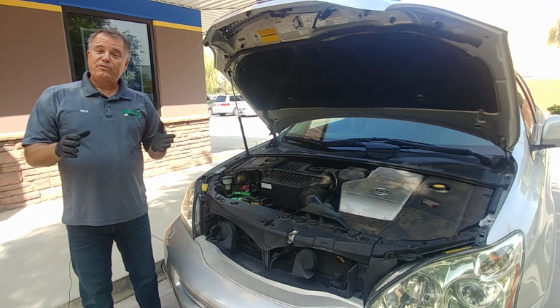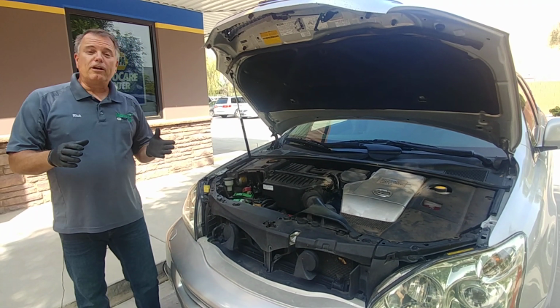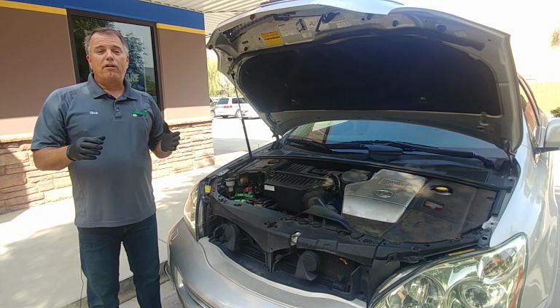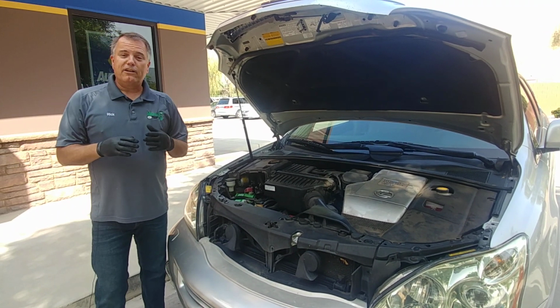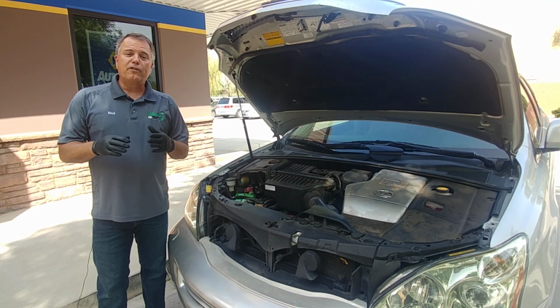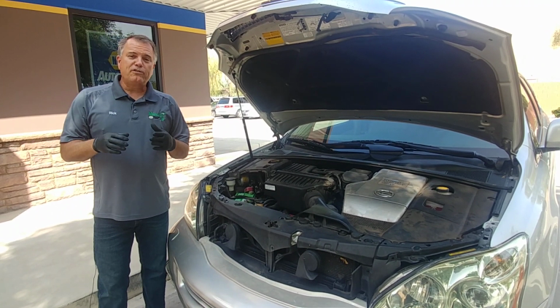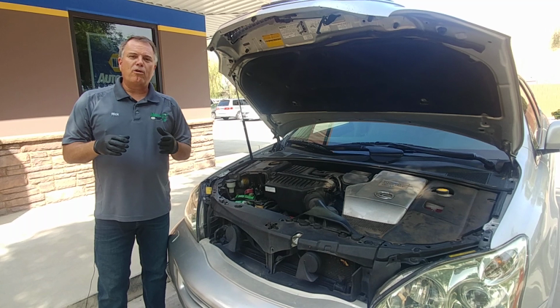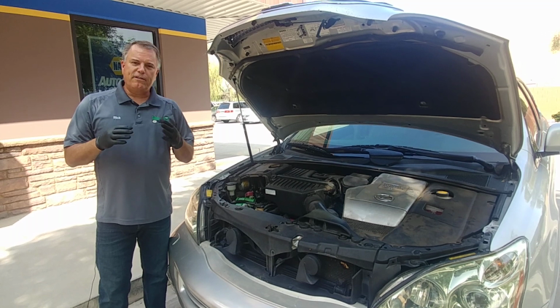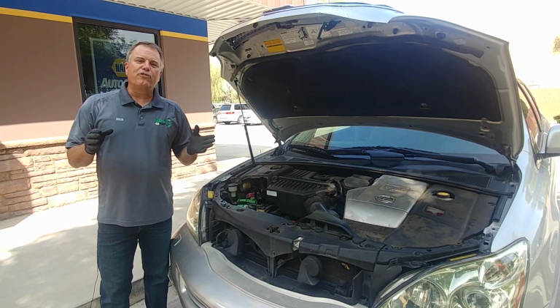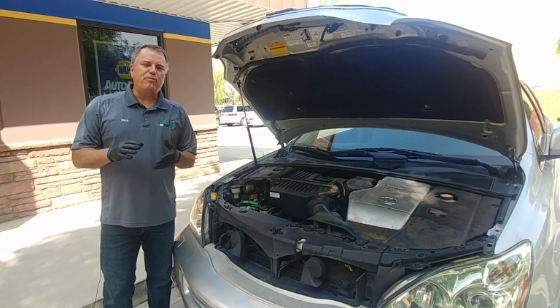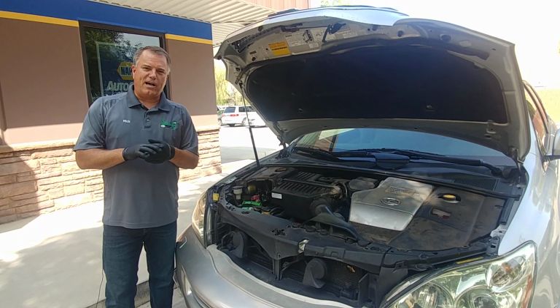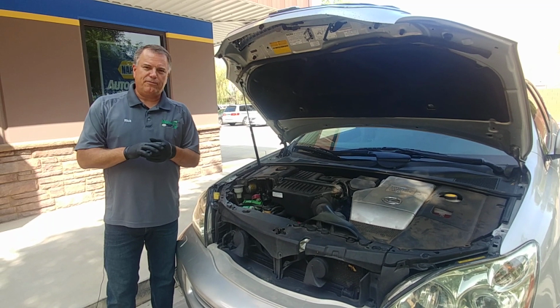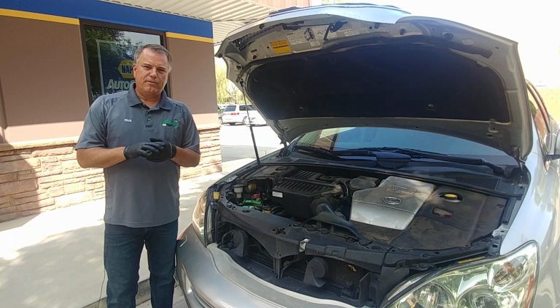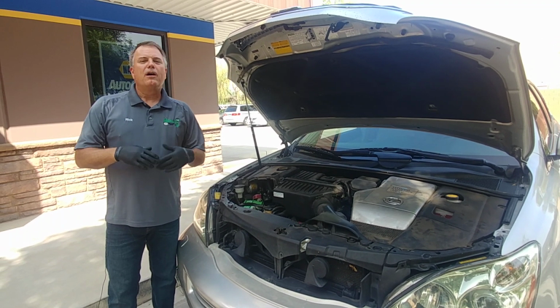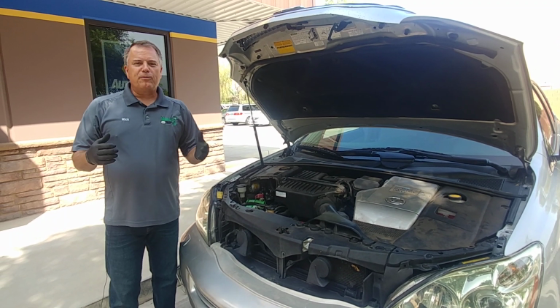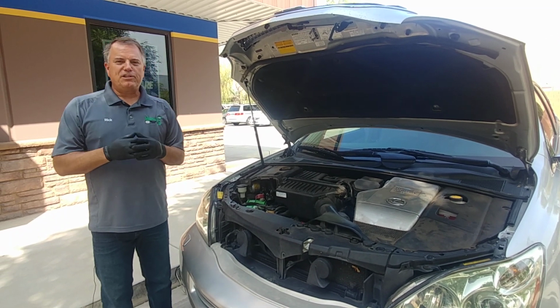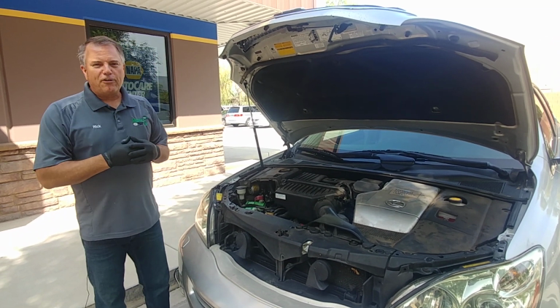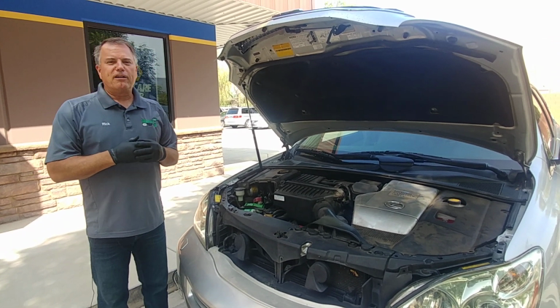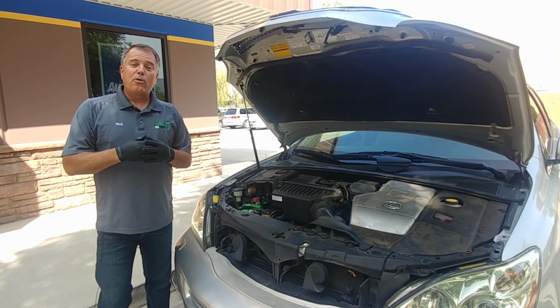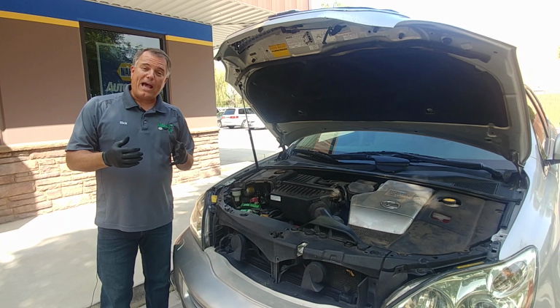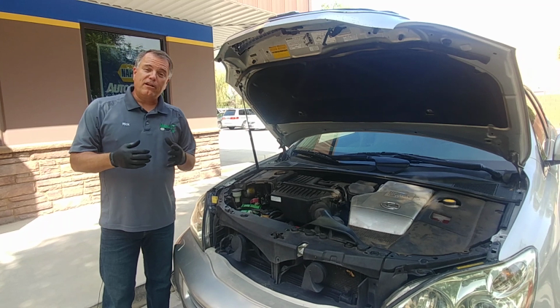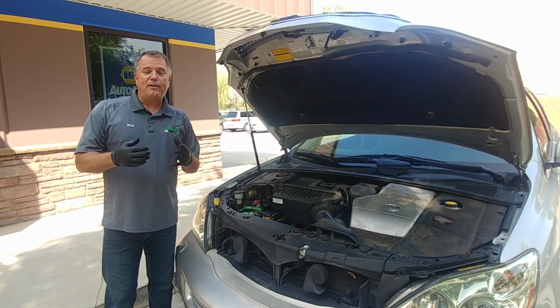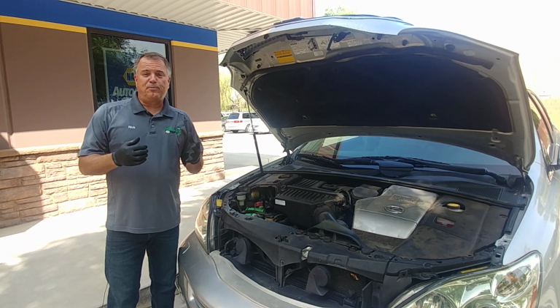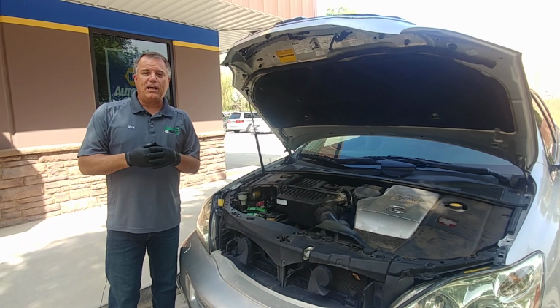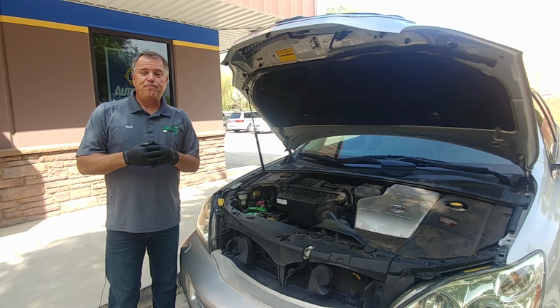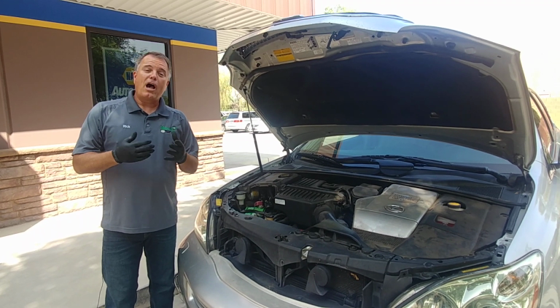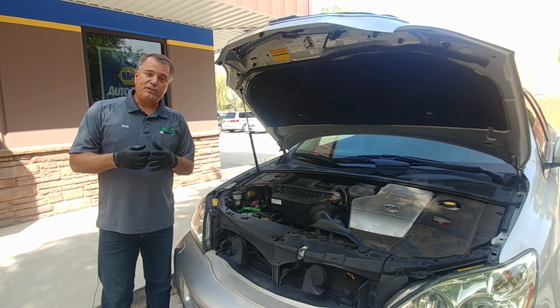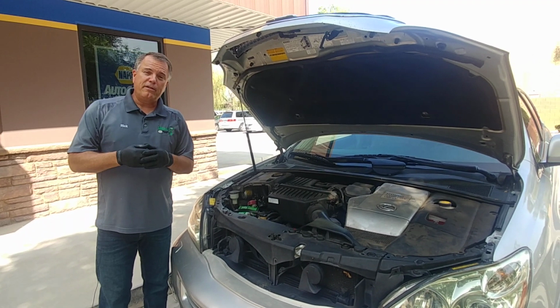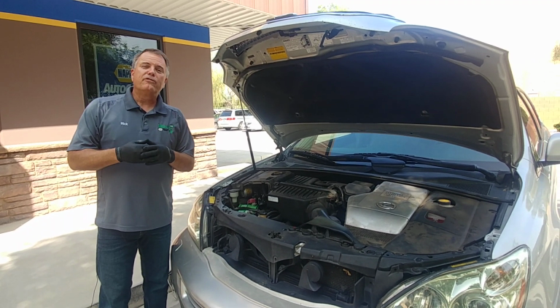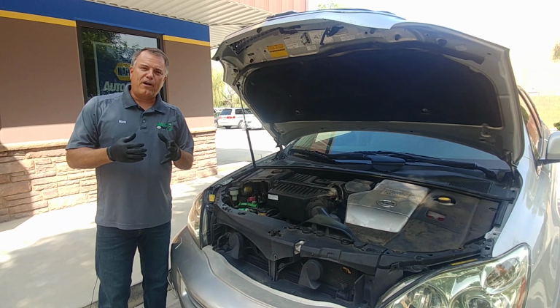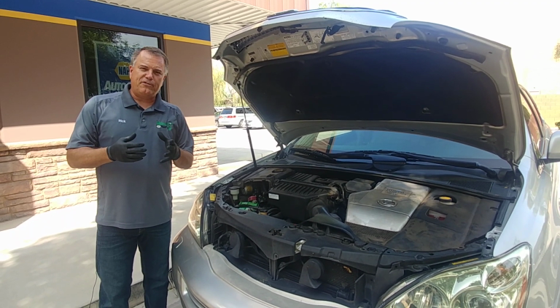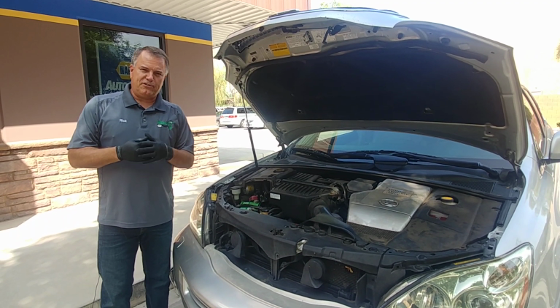Jumpstarting a car is often much more difficult than people realize. Welcome to Mercy J Auto Care, where compassion and craftsmanship come together. I'm Rick Smith, Certified Master Technician.